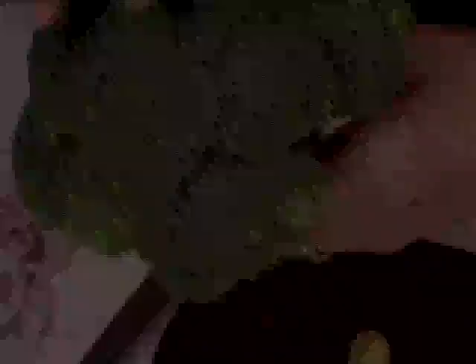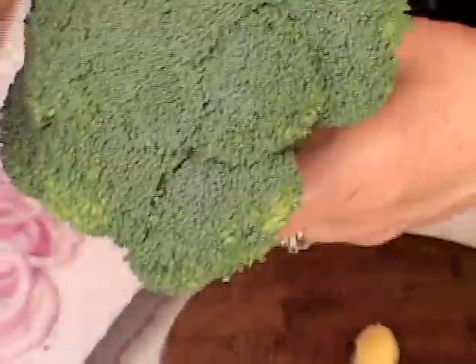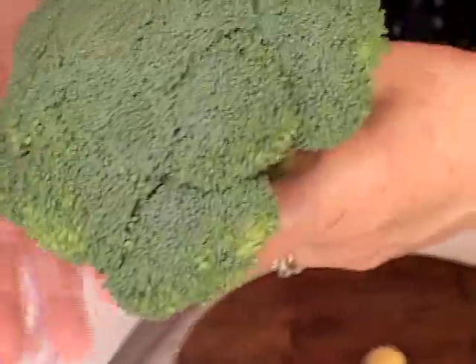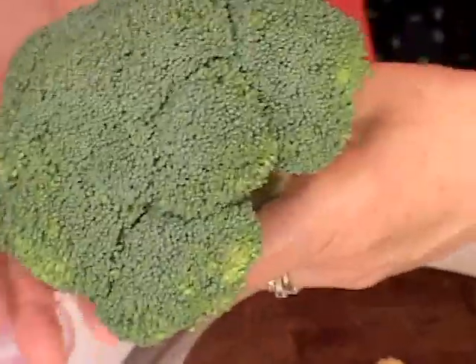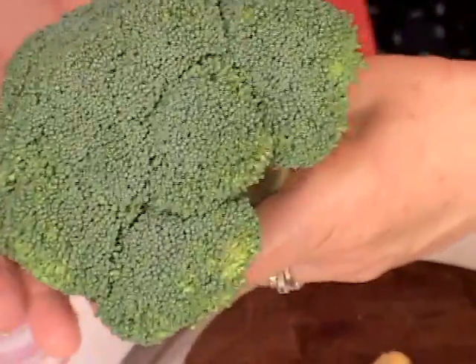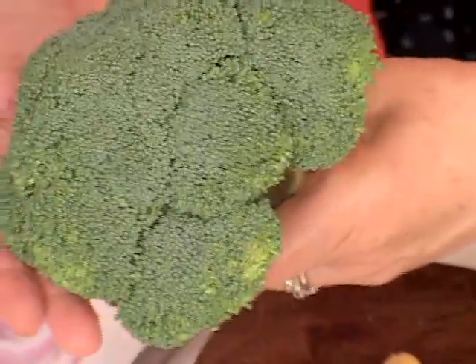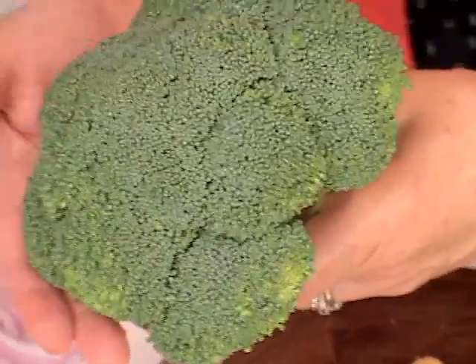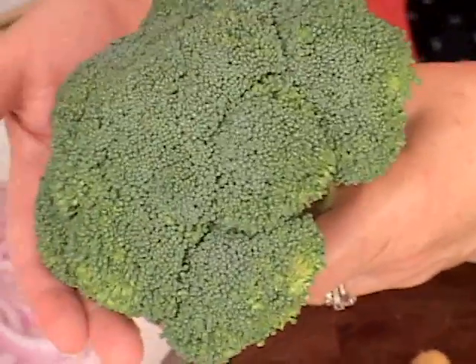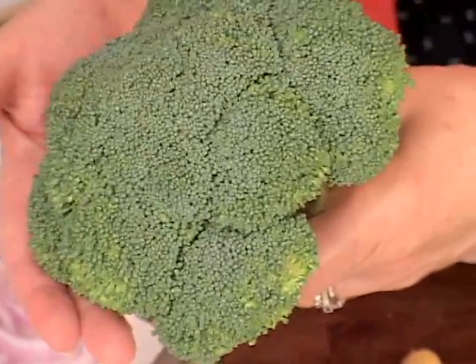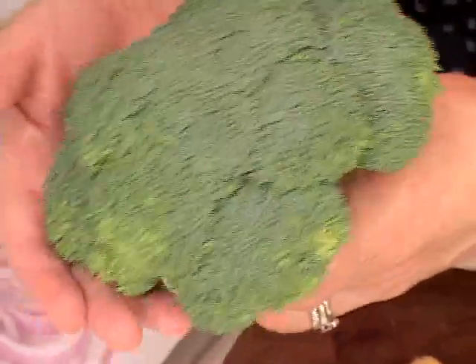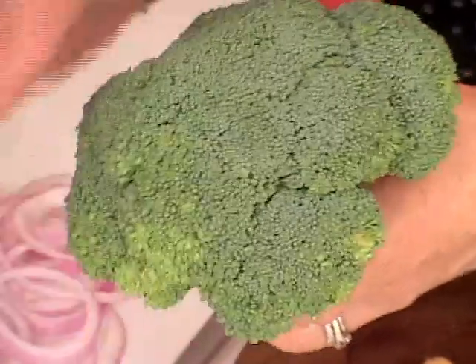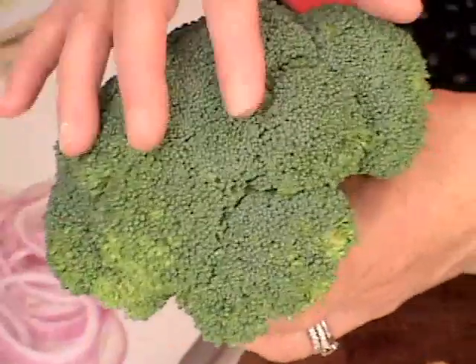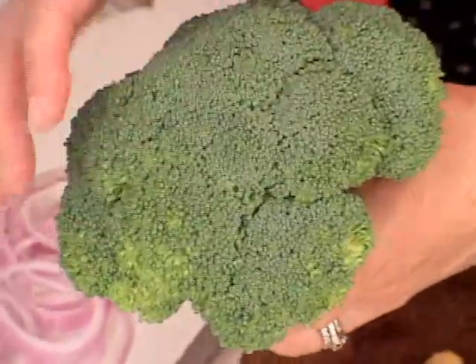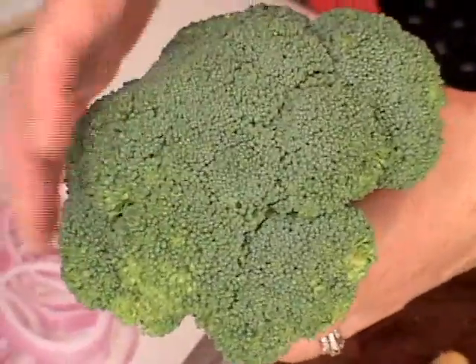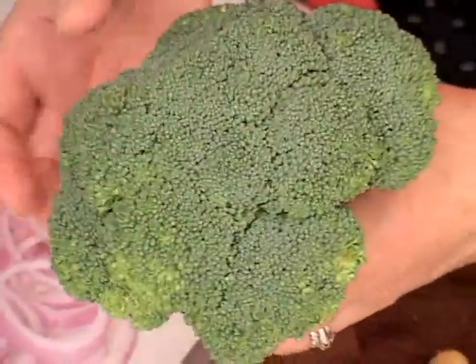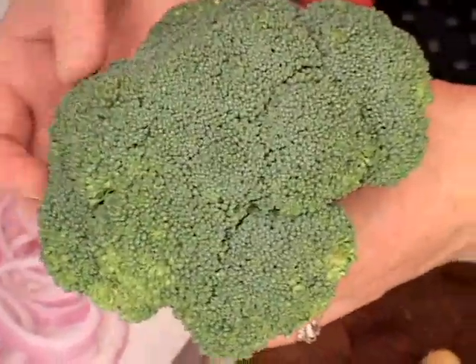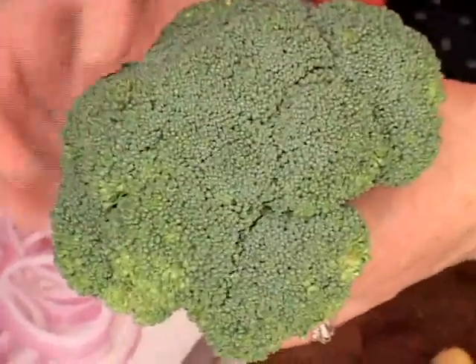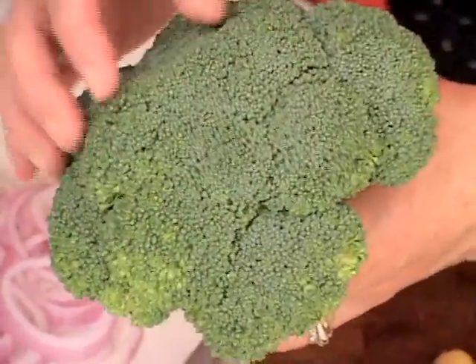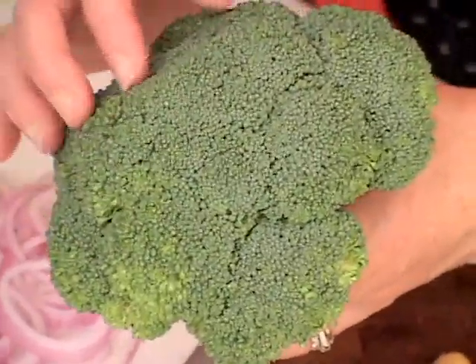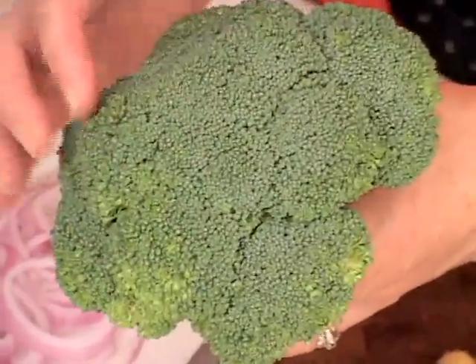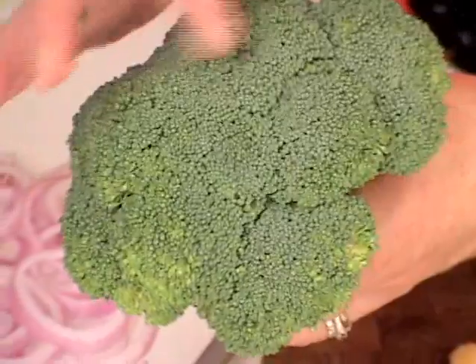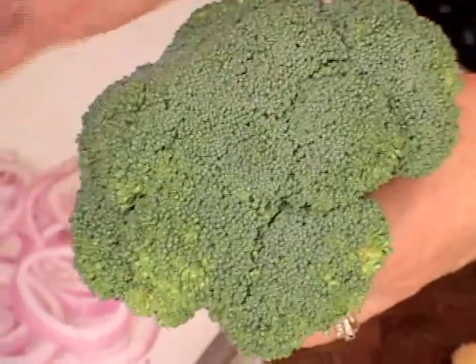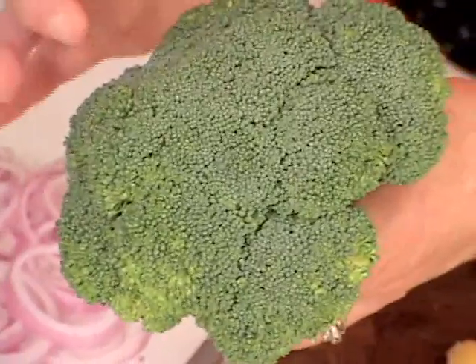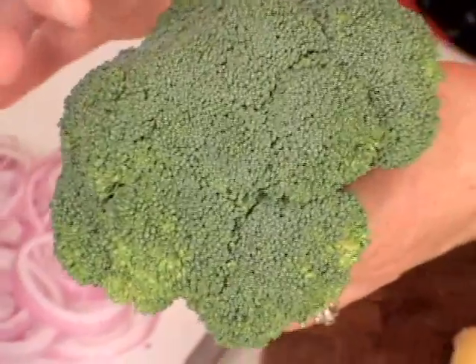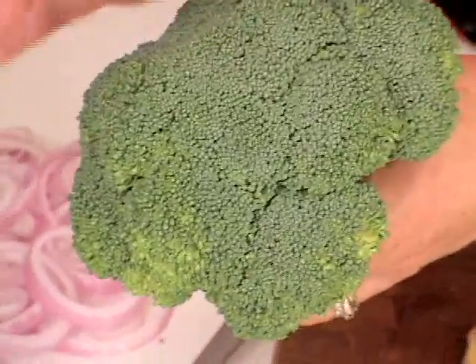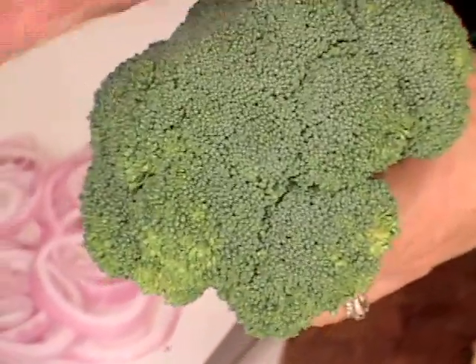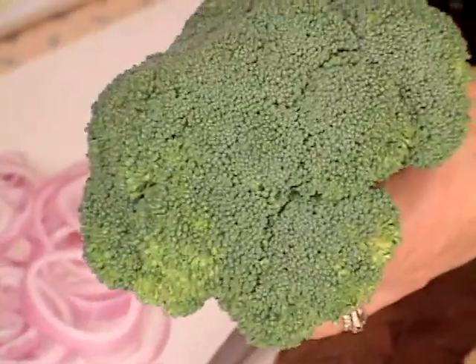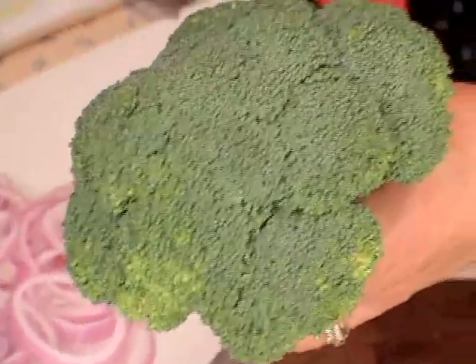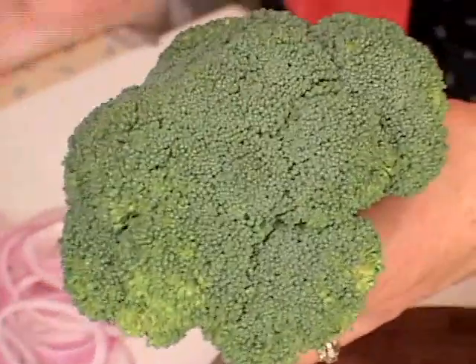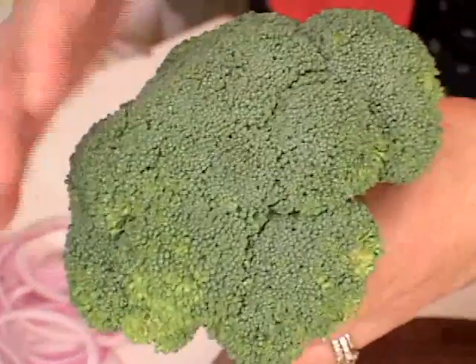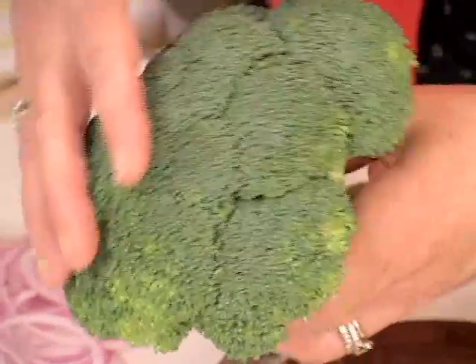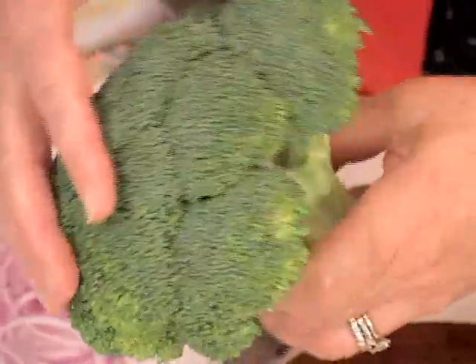Look at how uniformly green this is. You see how tight these florets are? No yellow spots. If you see yellow spots, you know that's old broccoli.